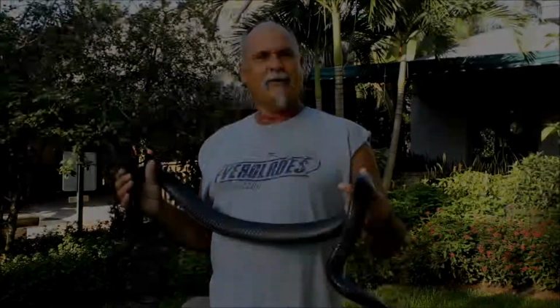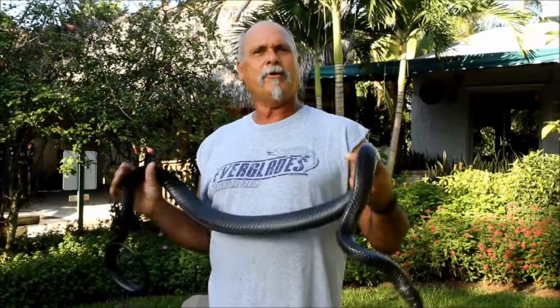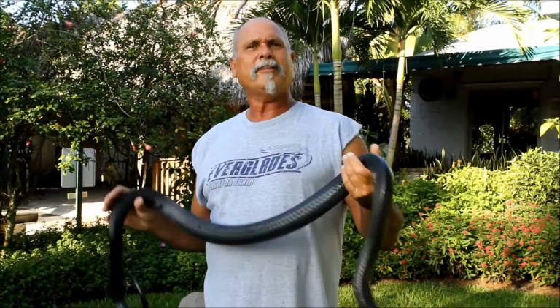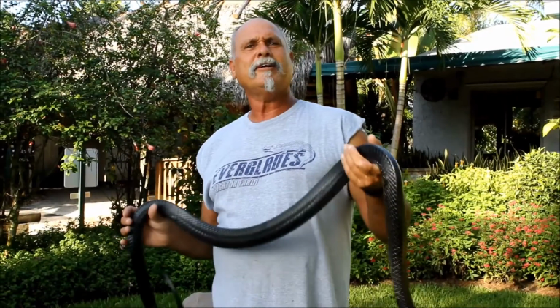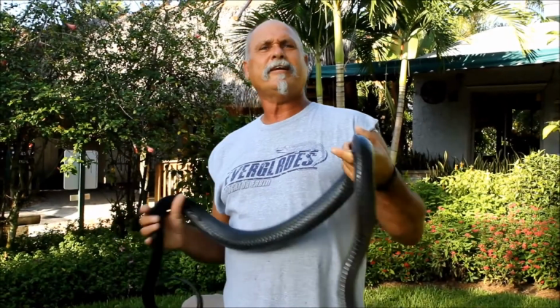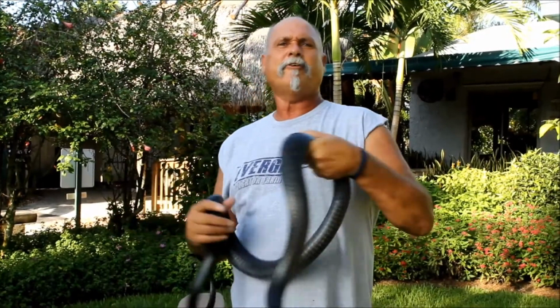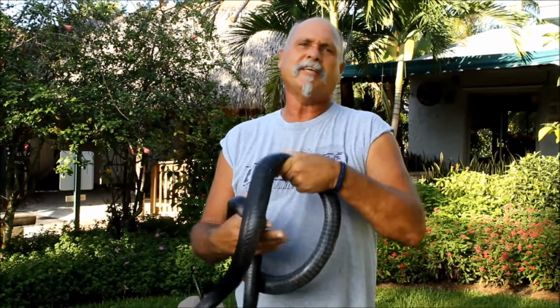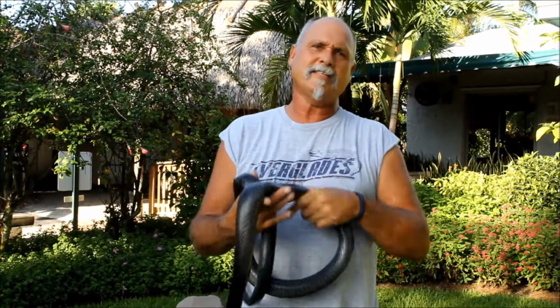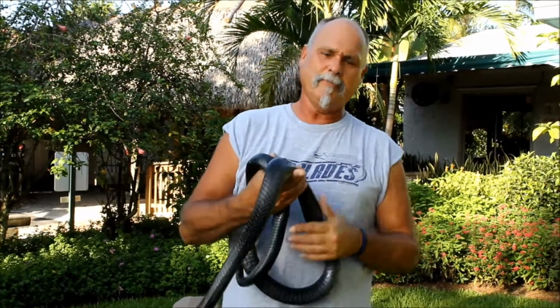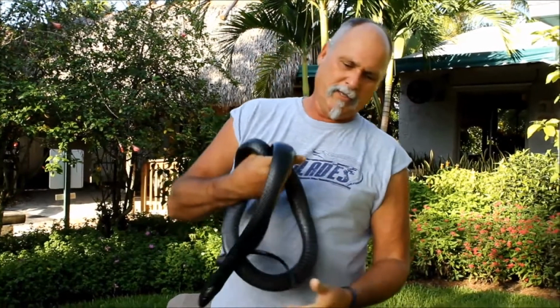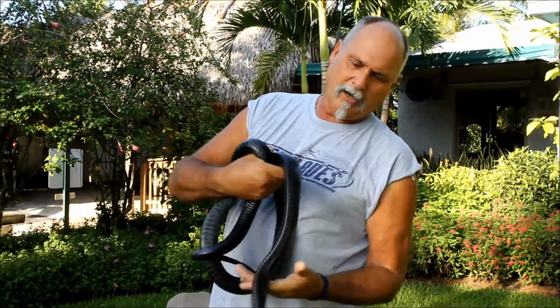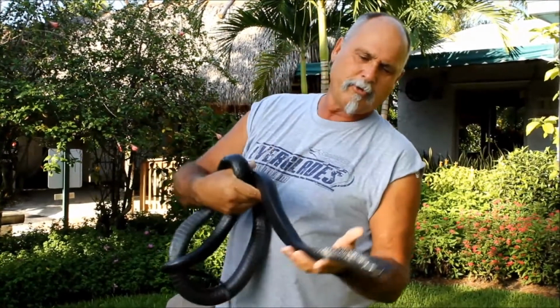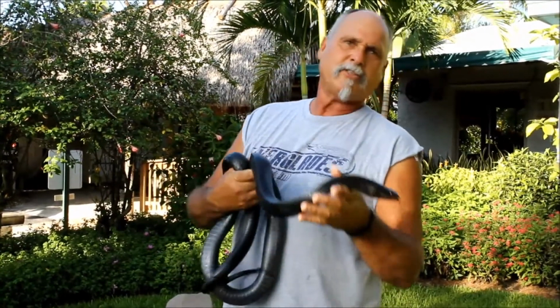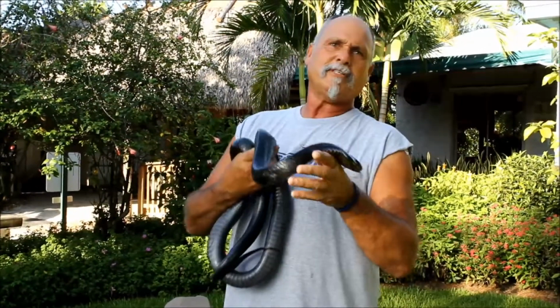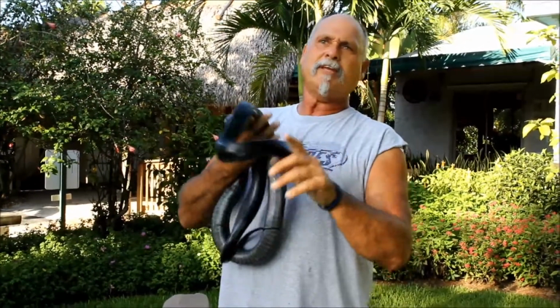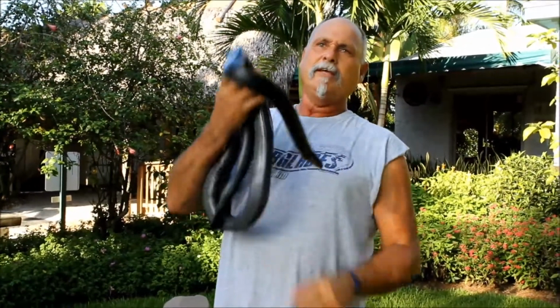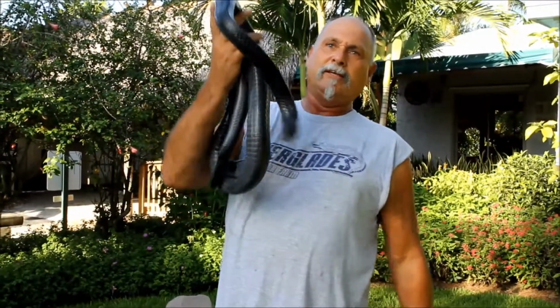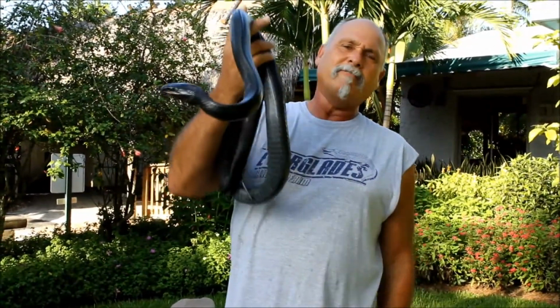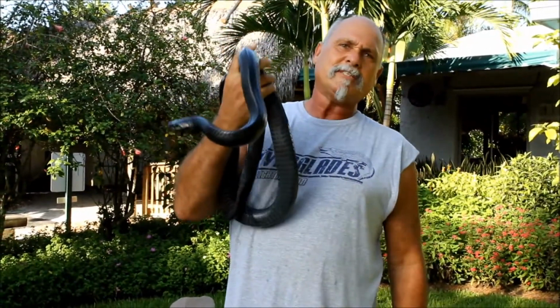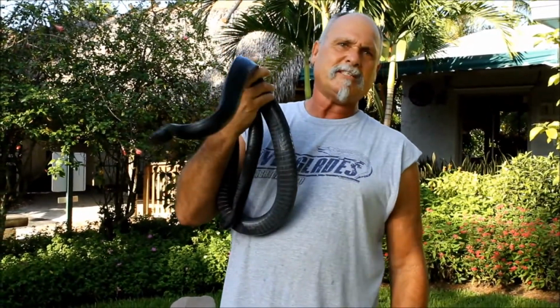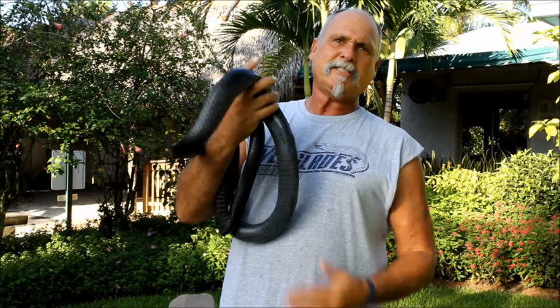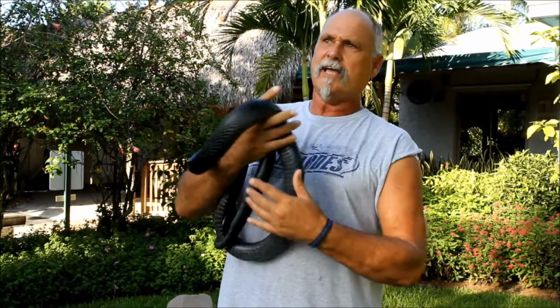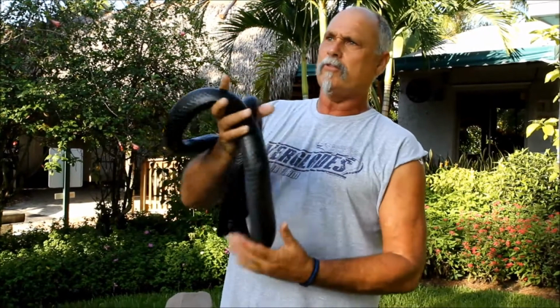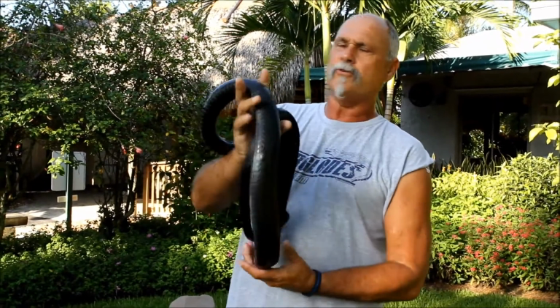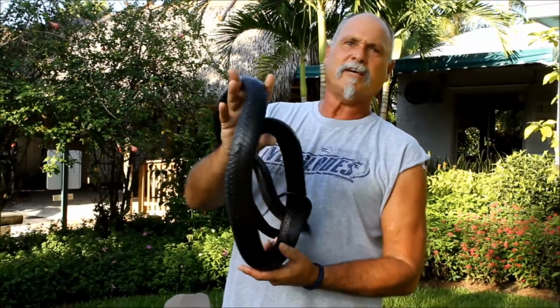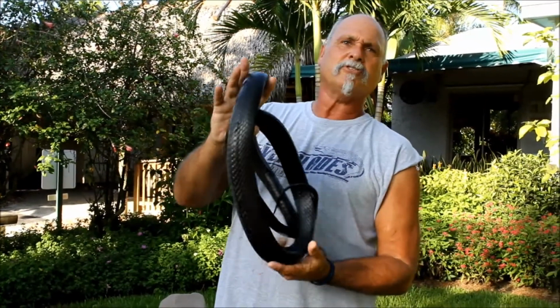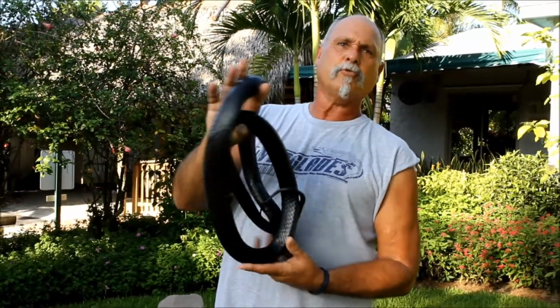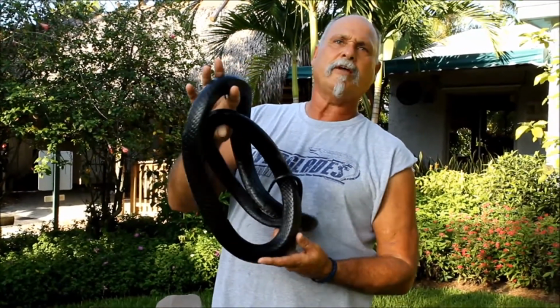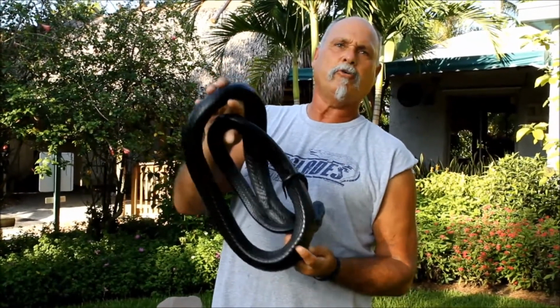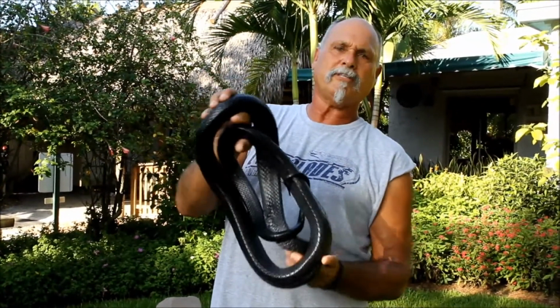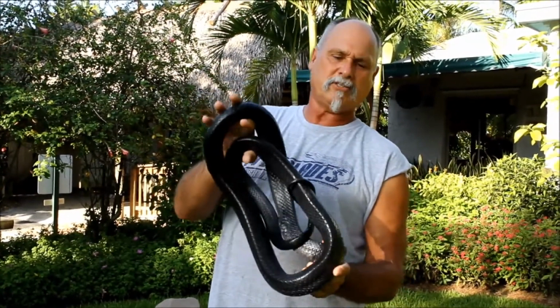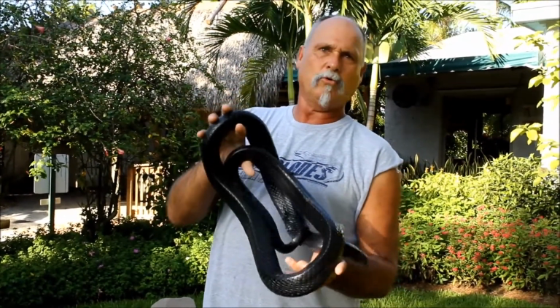We're here at the Everglades Alligator Farm Snake Exhibit. Florida has 37 non-venomous snake species, and out of those 37, there are three that are found no place else in the world.